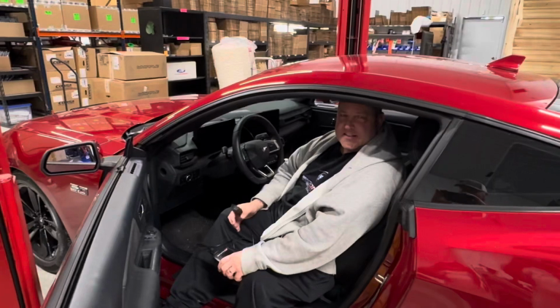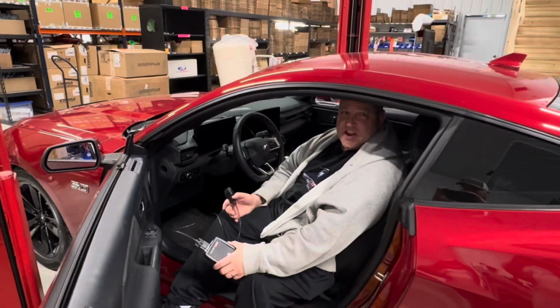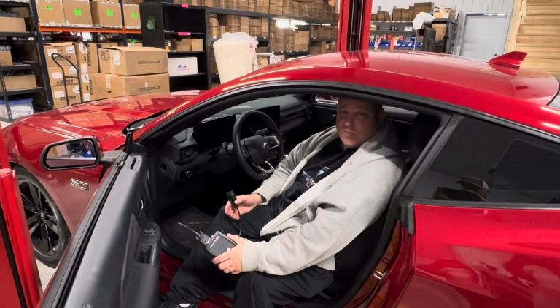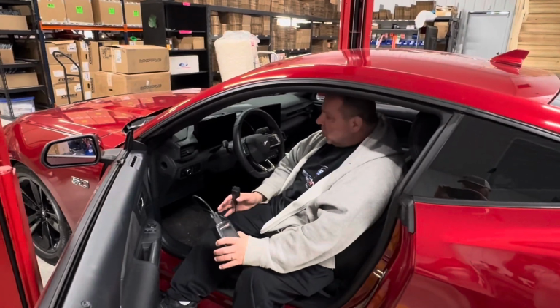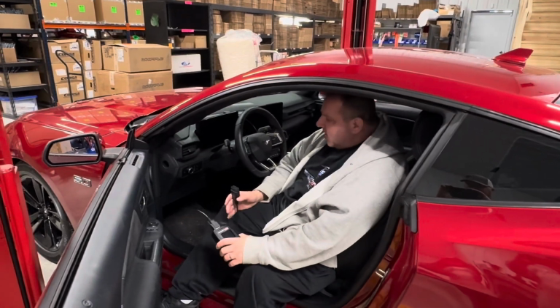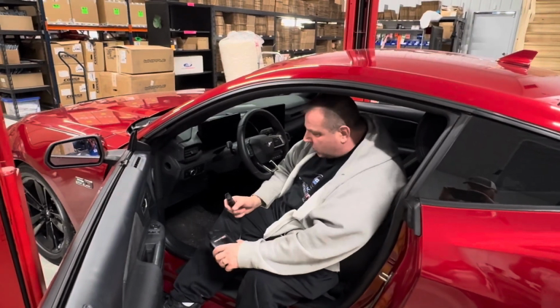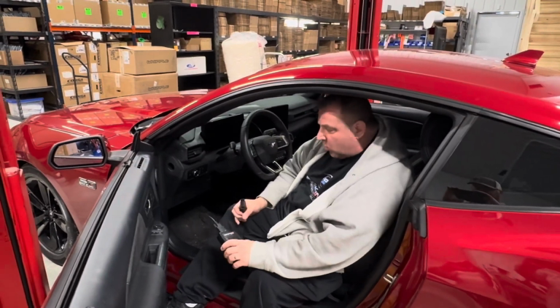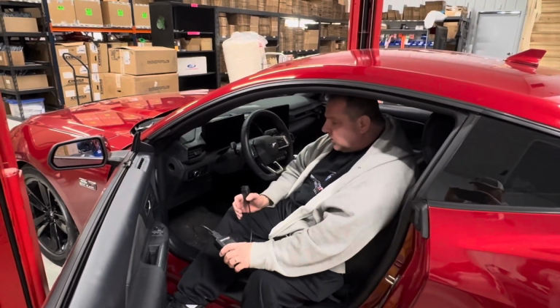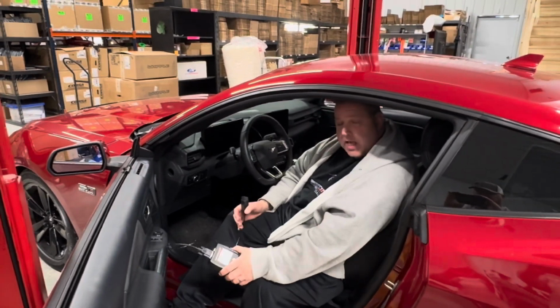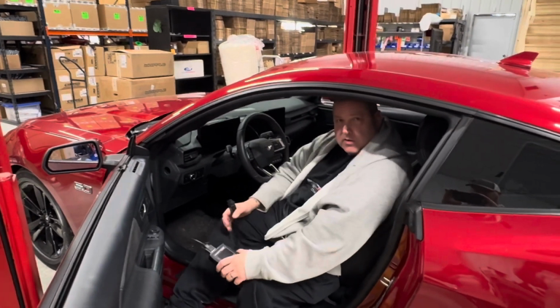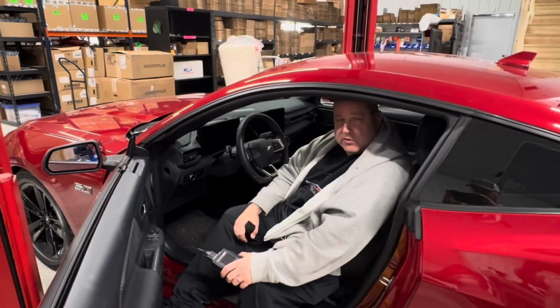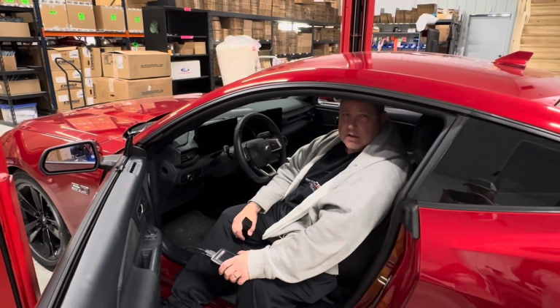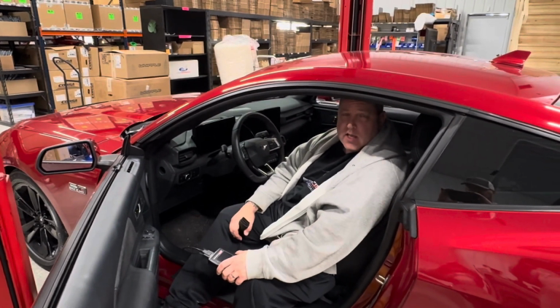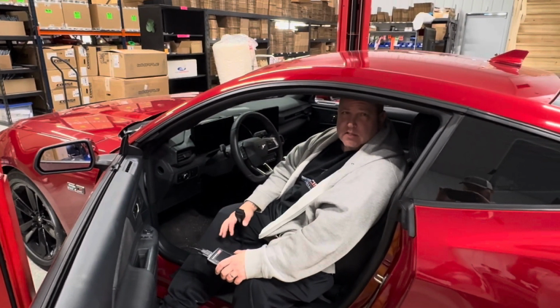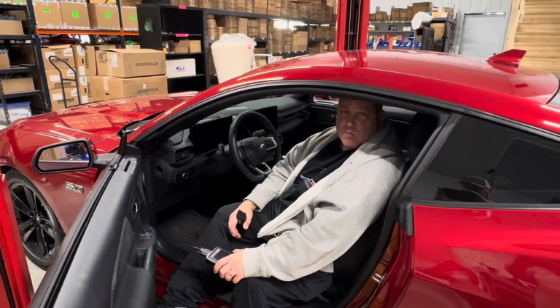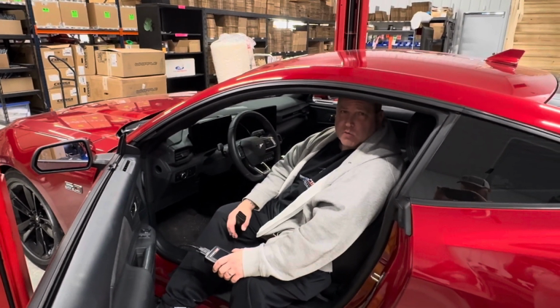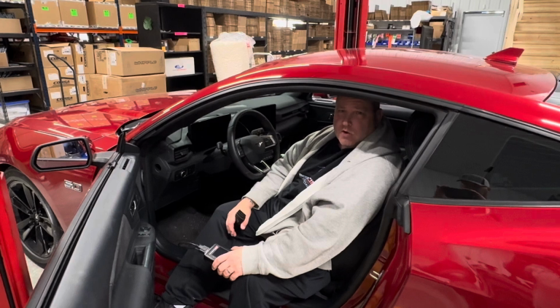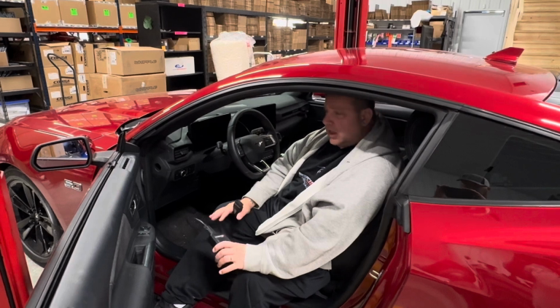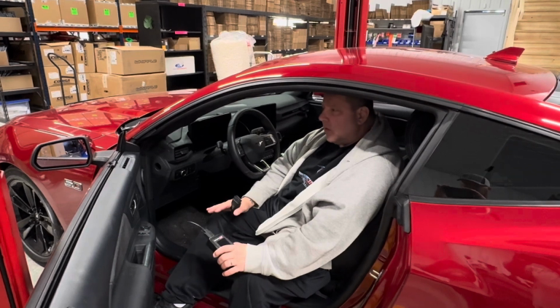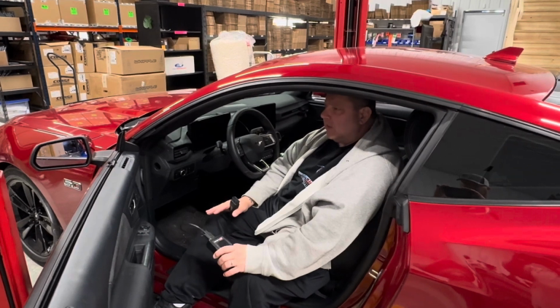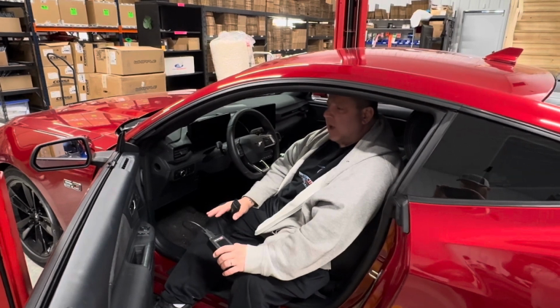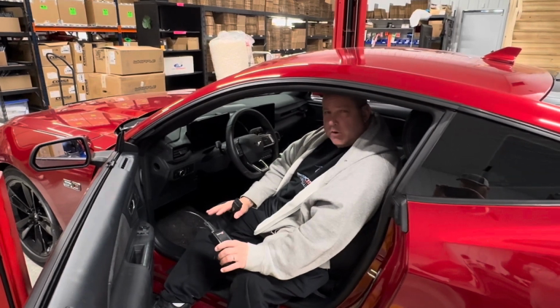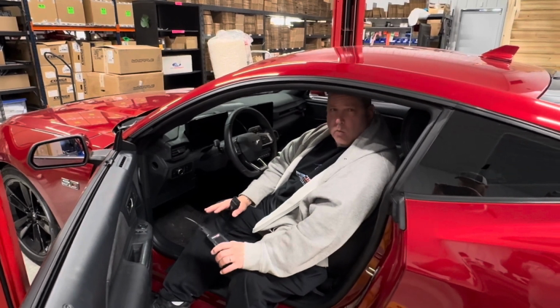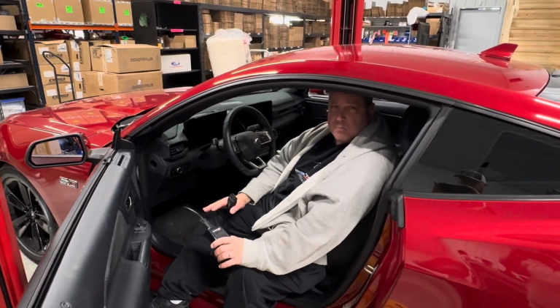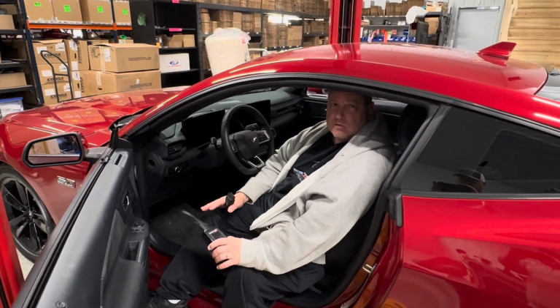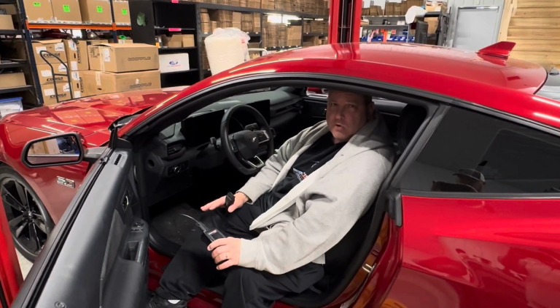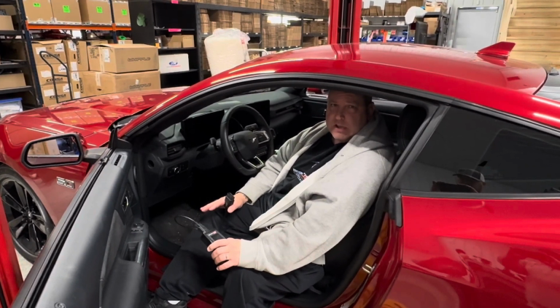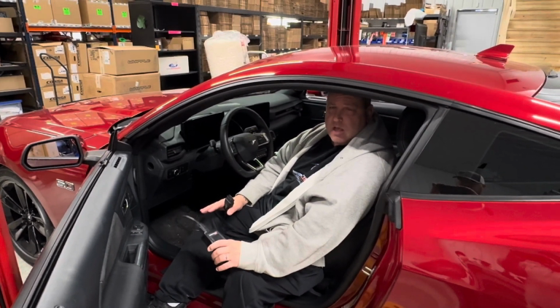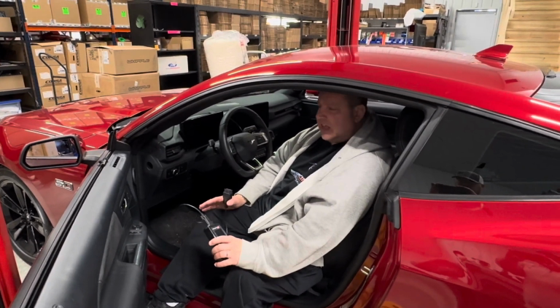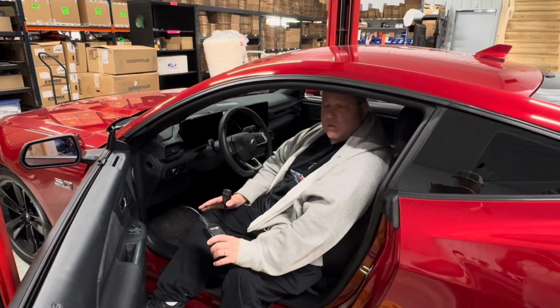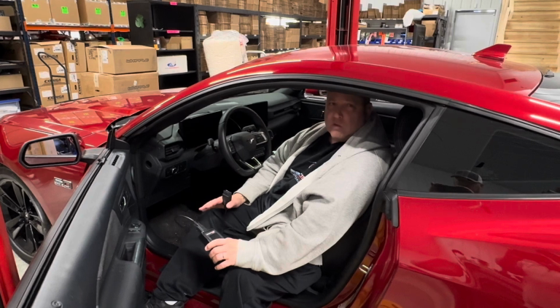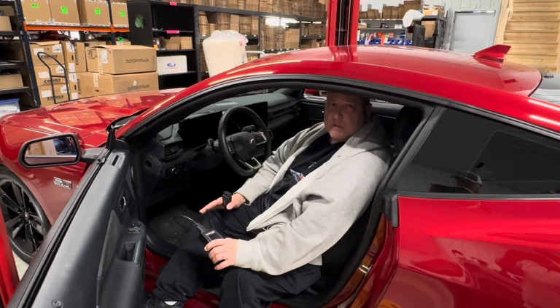All right, guys. What we're doing now is we are going to get our calibration file so we can send this over to Whipple Superchargers. It's the most important thing I tell people. When you buy a Whipple Complete Supercharger kit, it comes with a tune from Whipple.